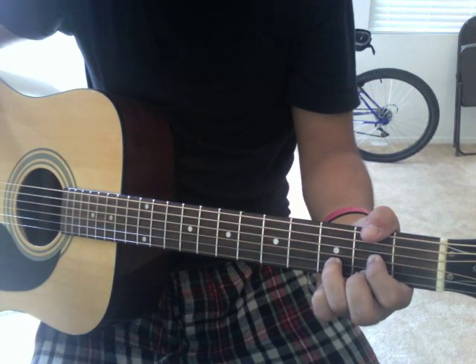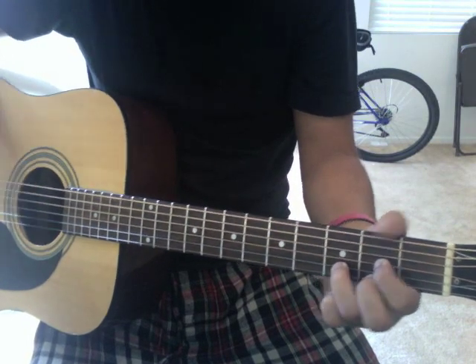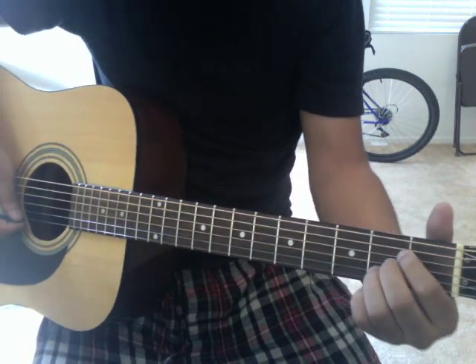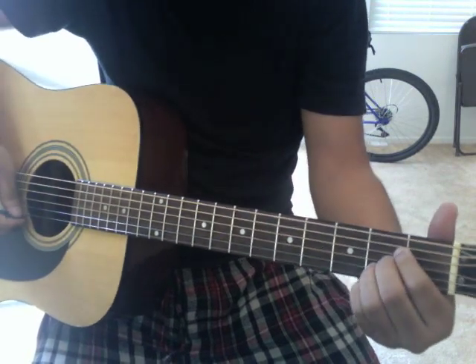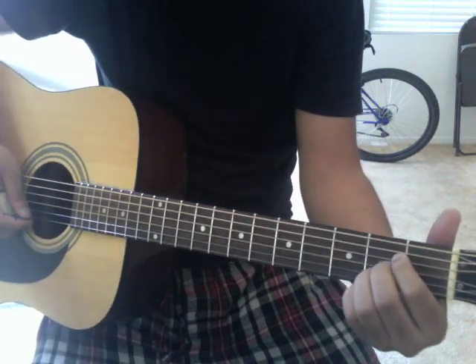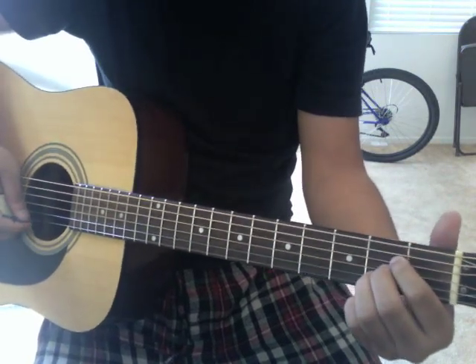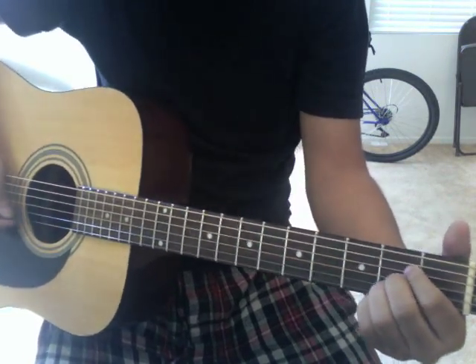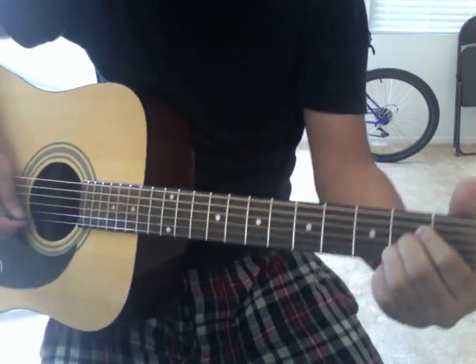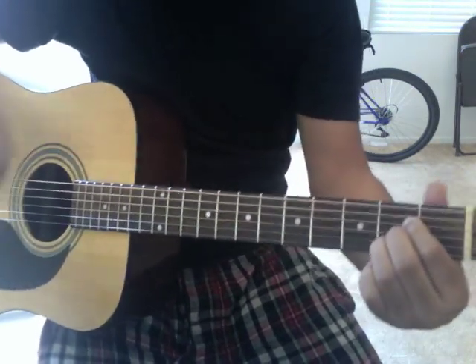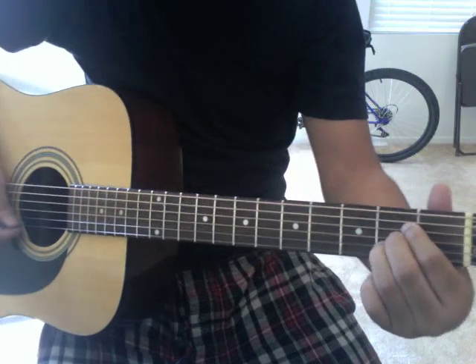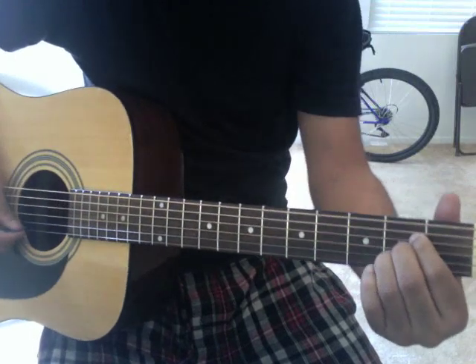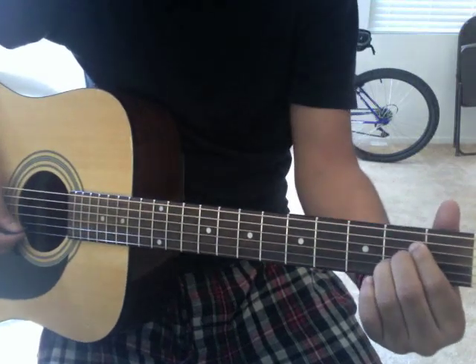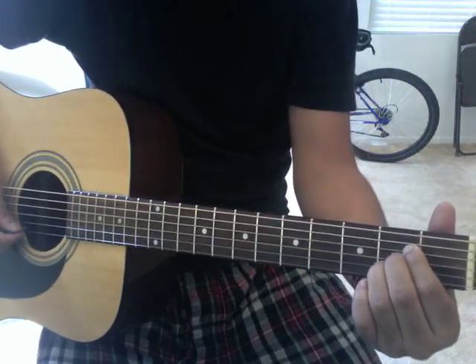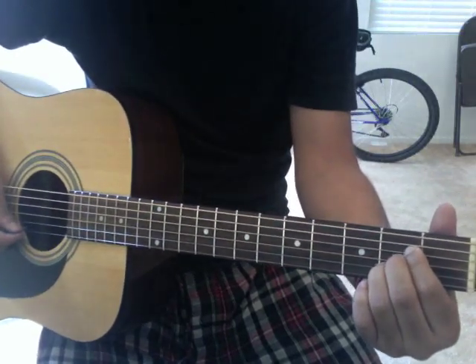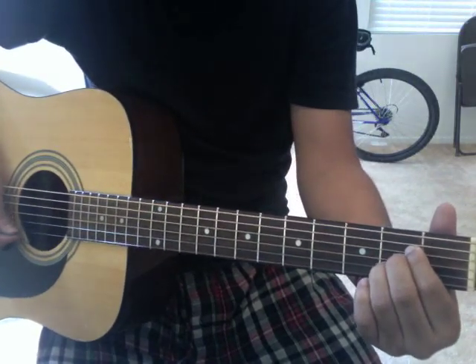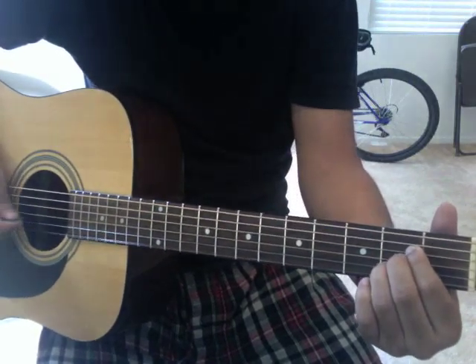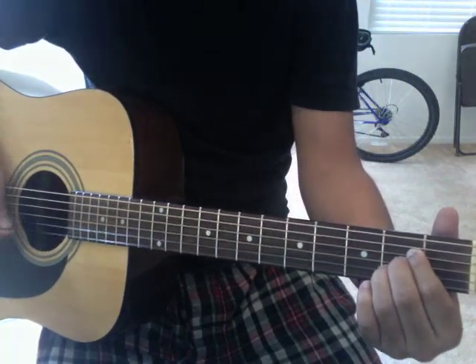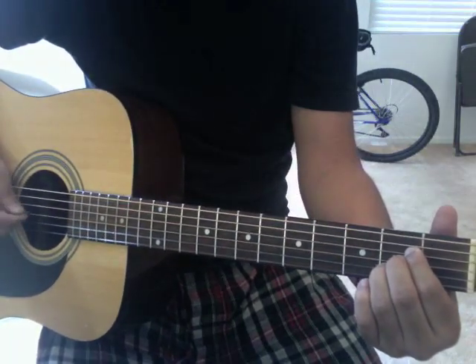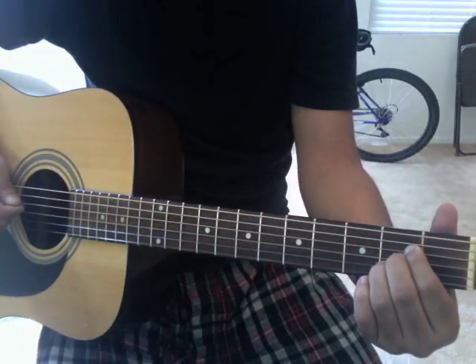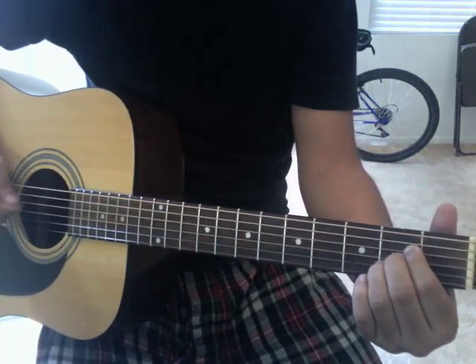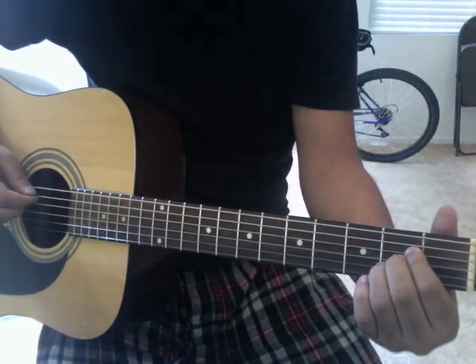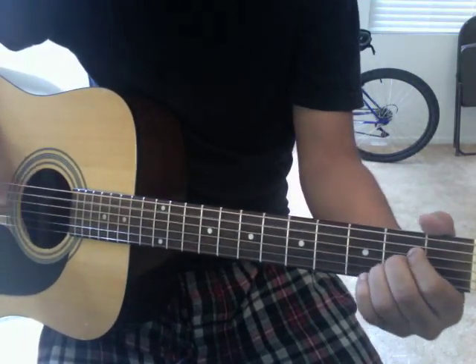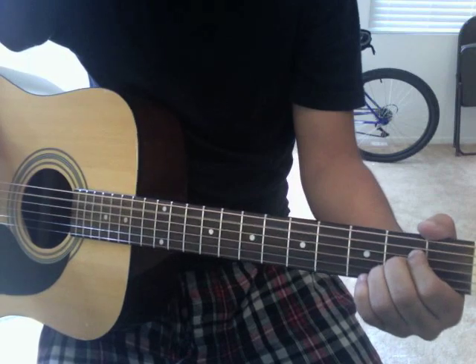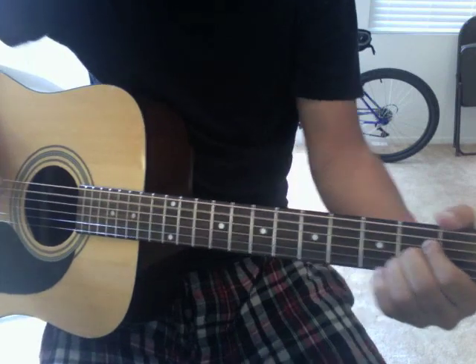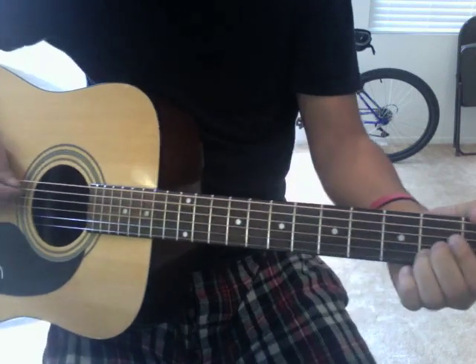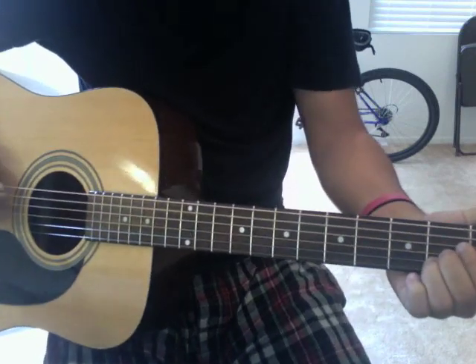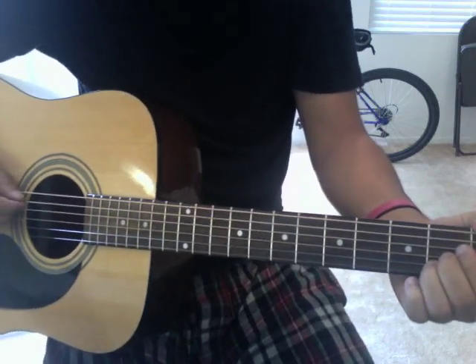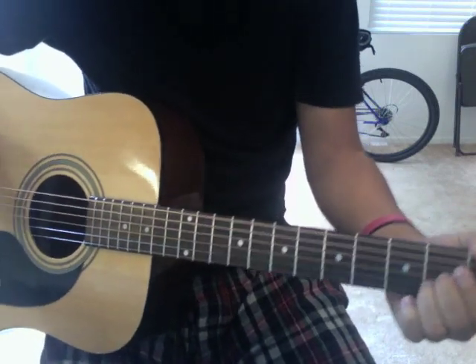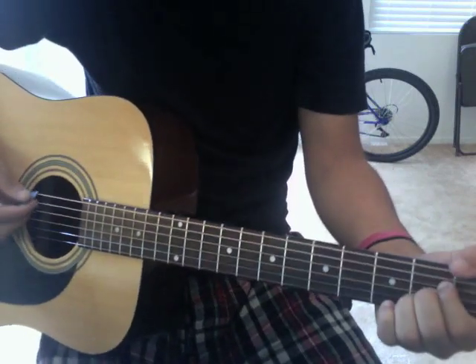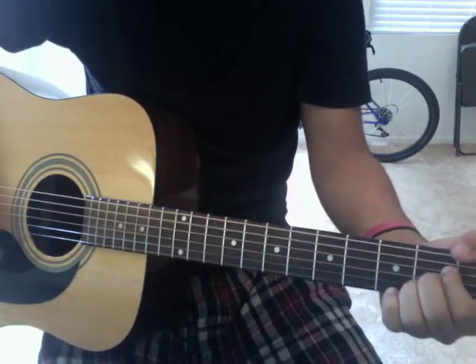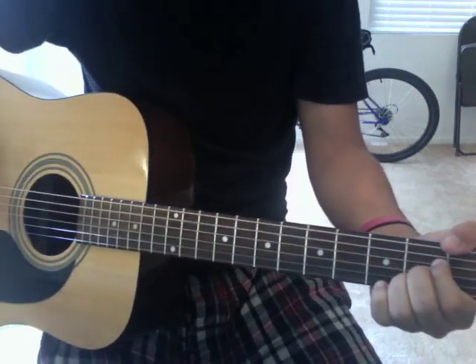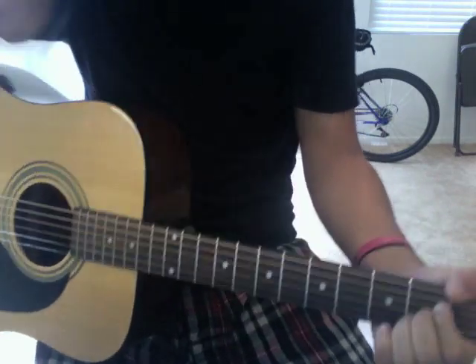Now we're going to go to an A. An A is going to be, from the bottom up: open on the bottom one, then 2, 2, 2, open. Because the open one is also an A. So that's an A.